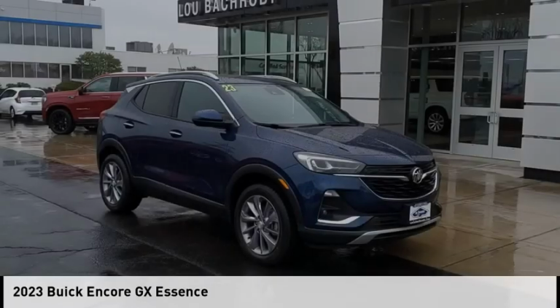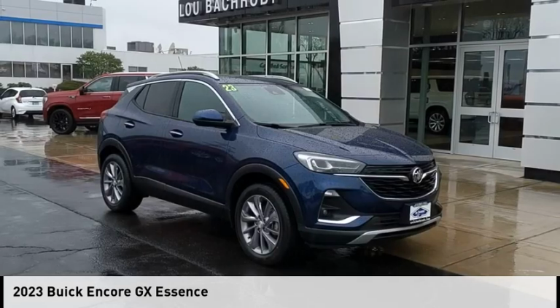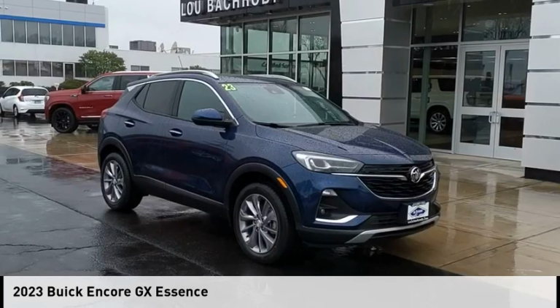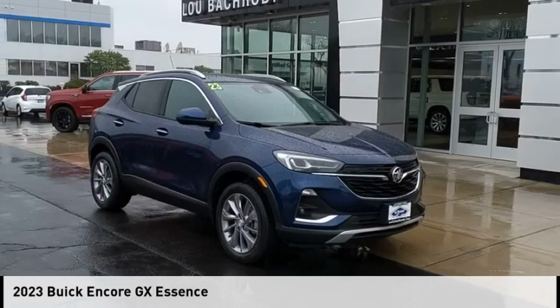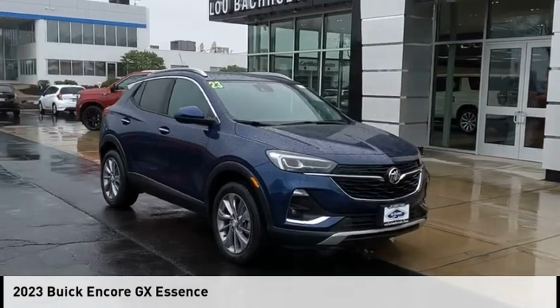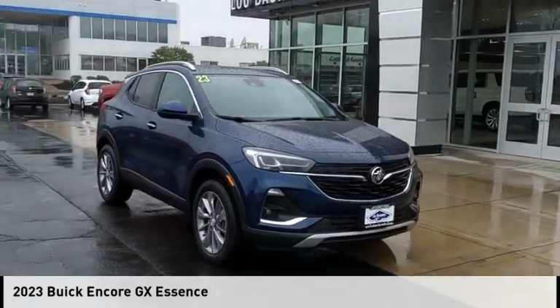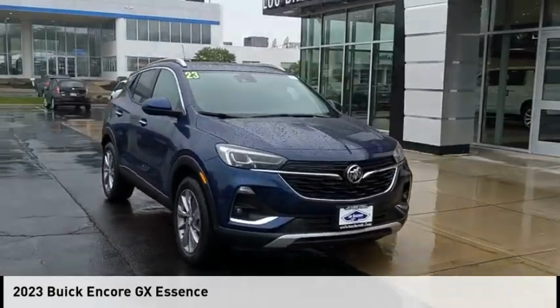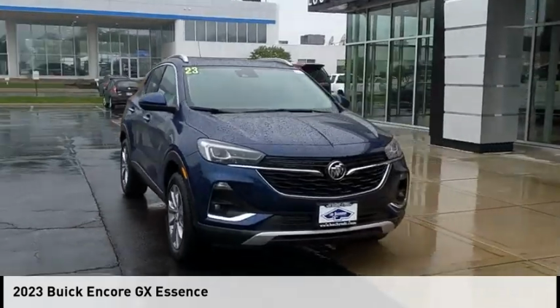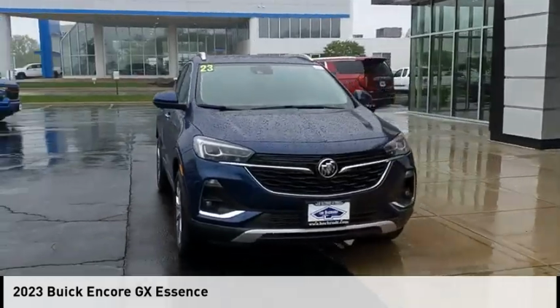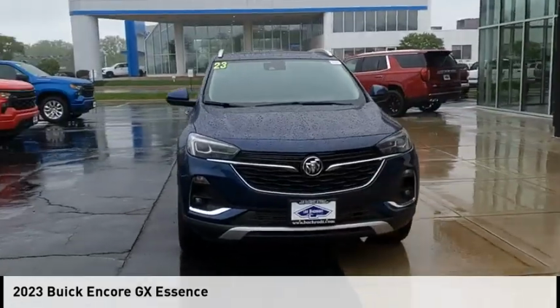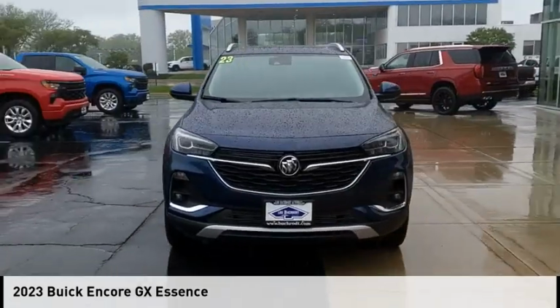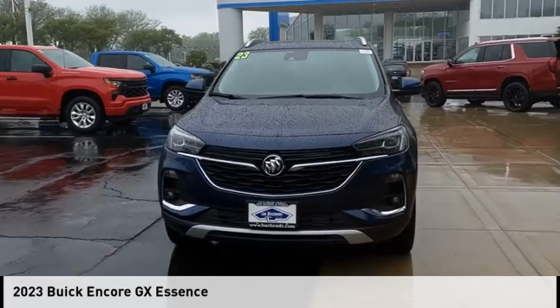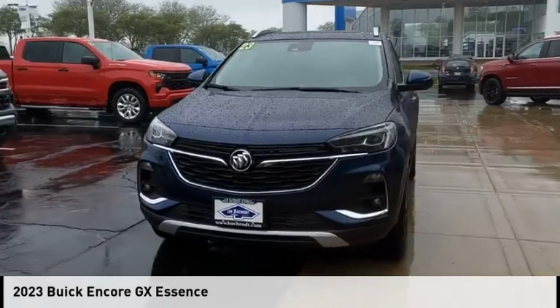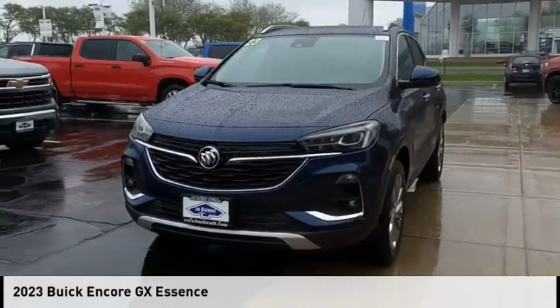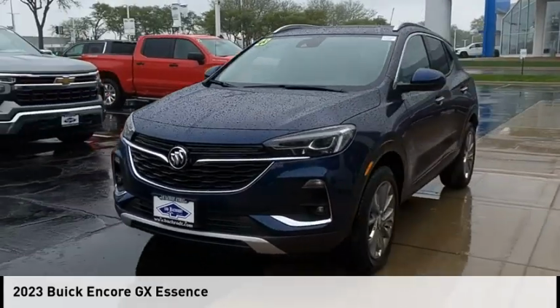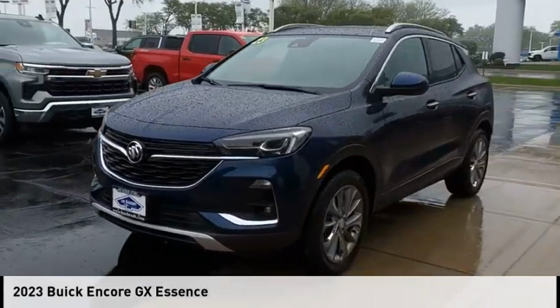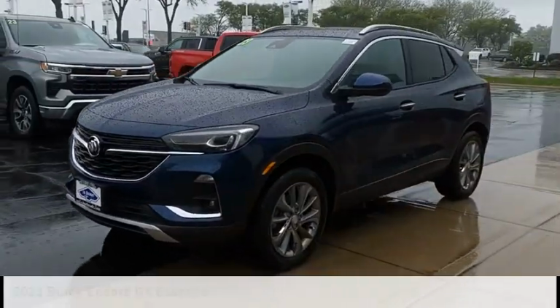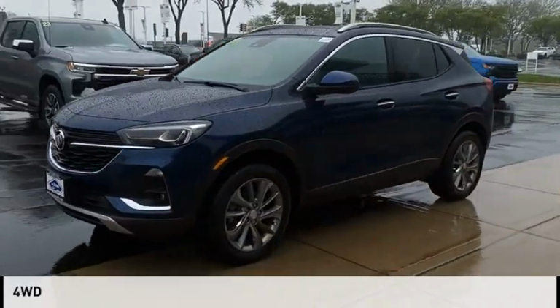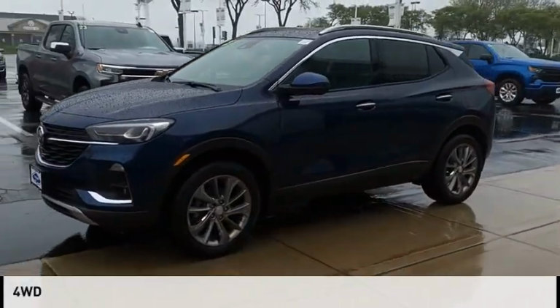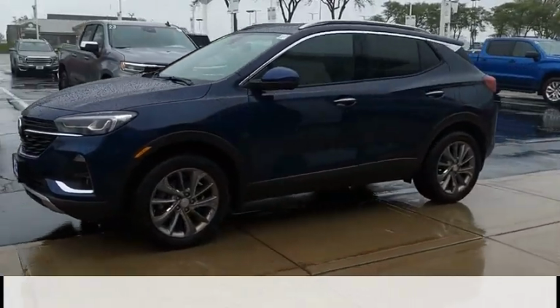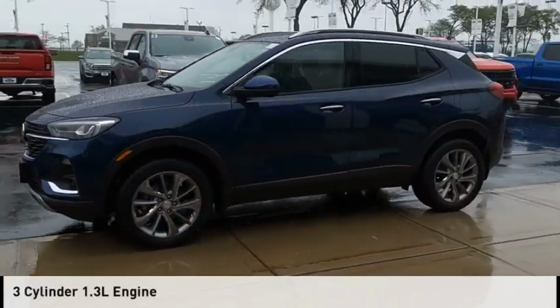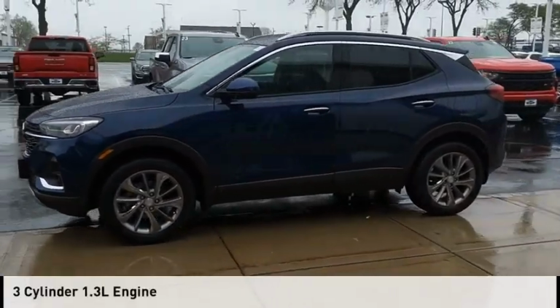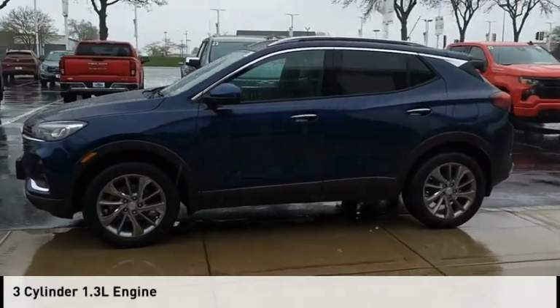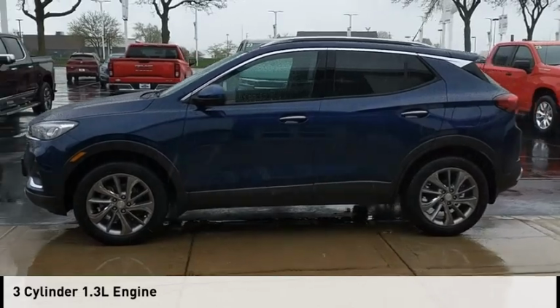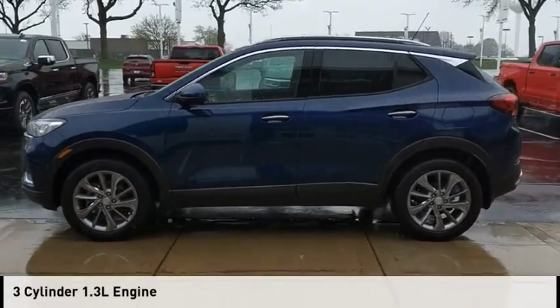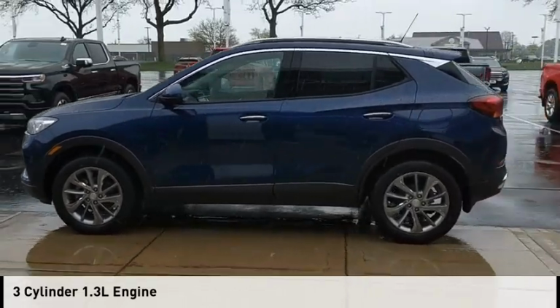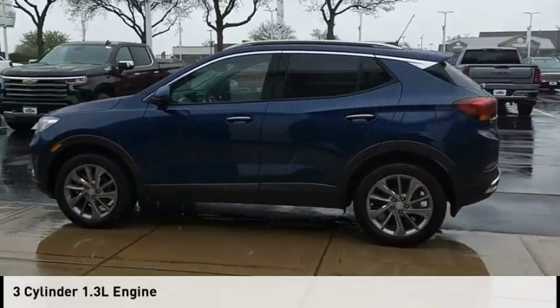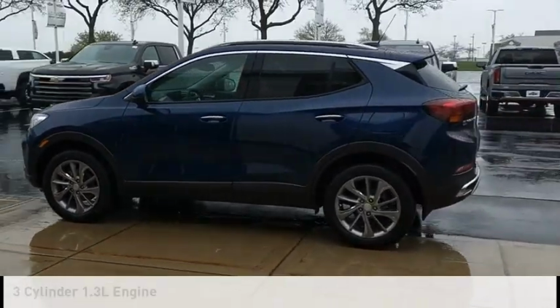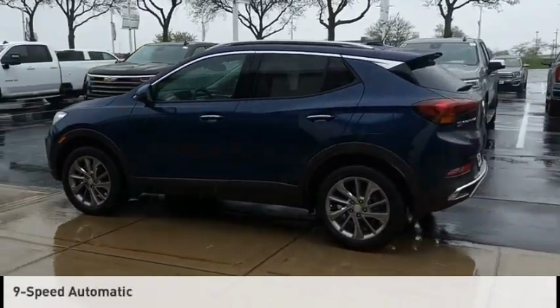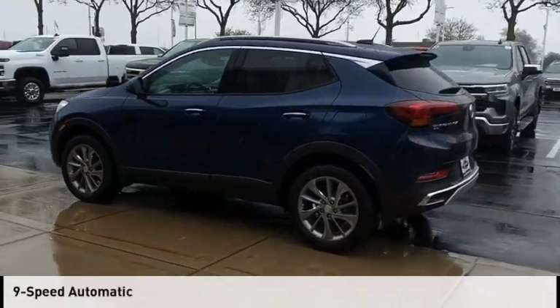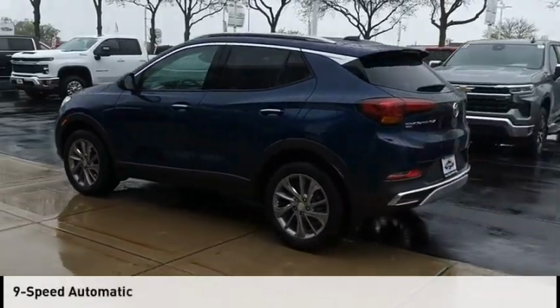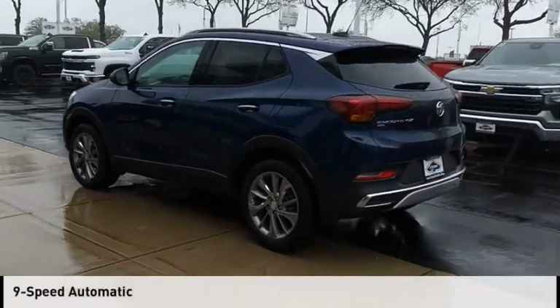Stop by and take a look at the 2023 Encore GX. This vehicle is powered by a four-wheel drive, three-cylinder, 1.3-liter engine, and comes with a nine-speed automatic transmission.